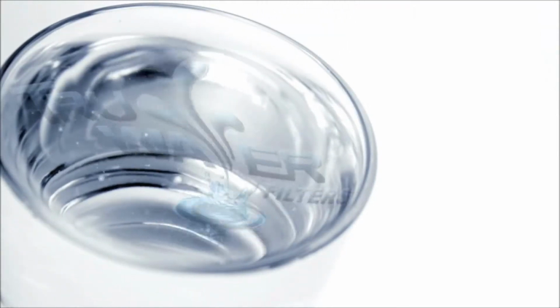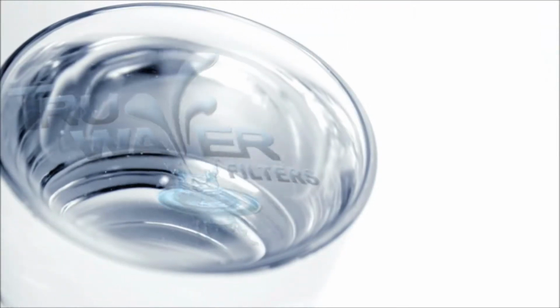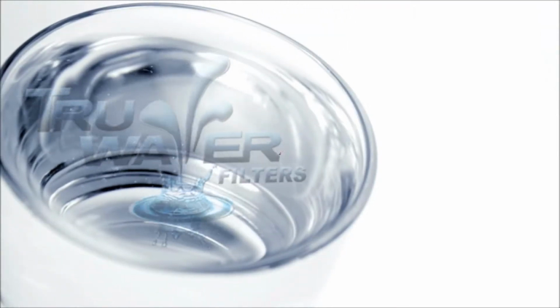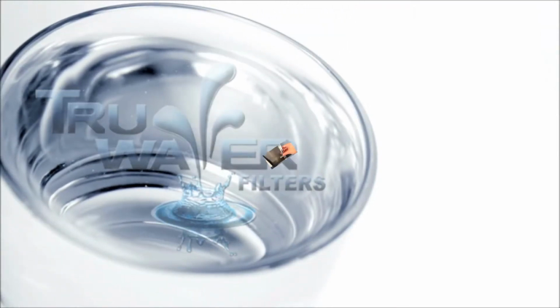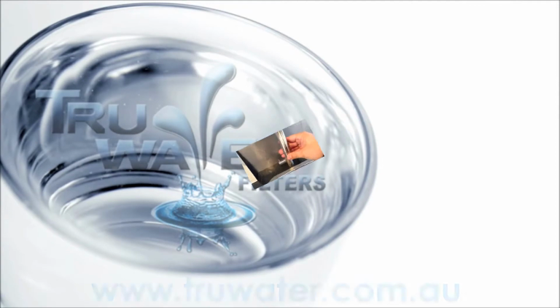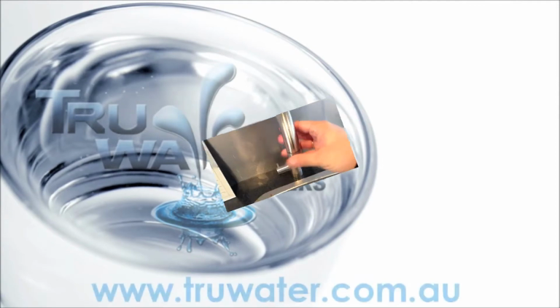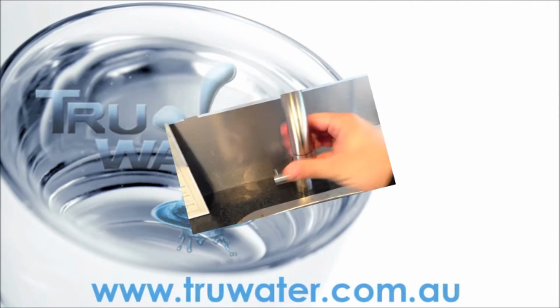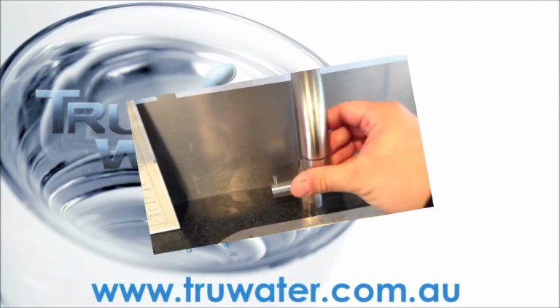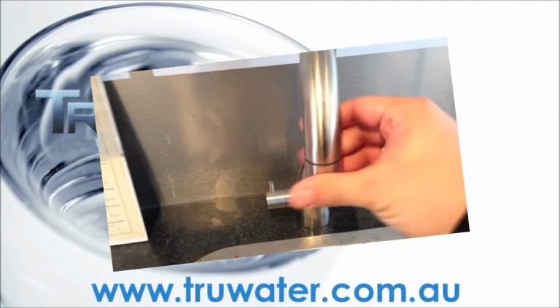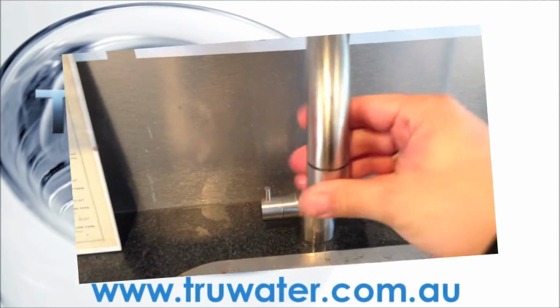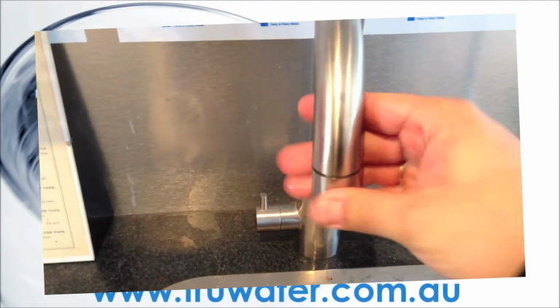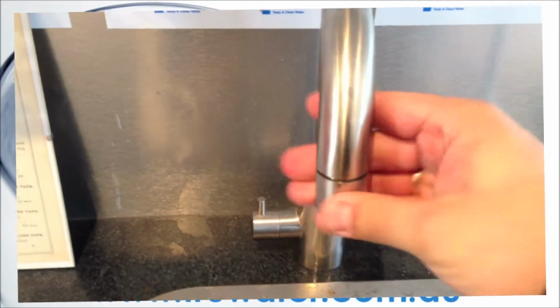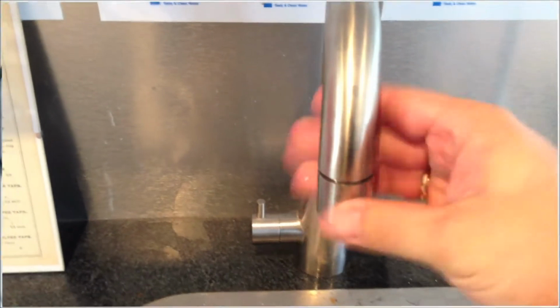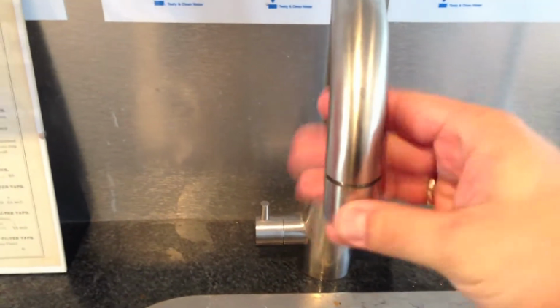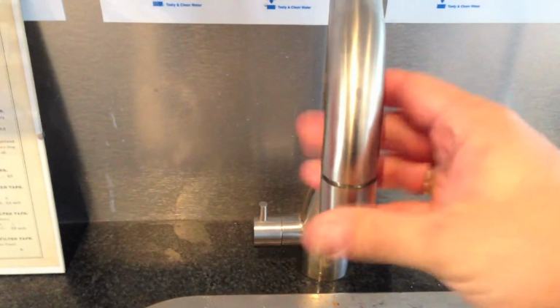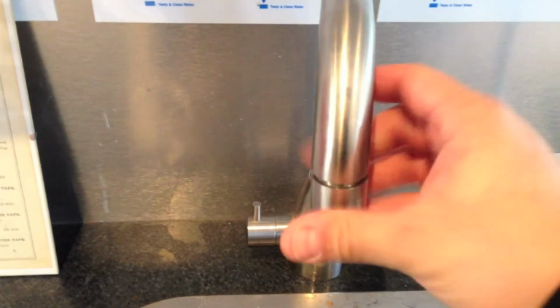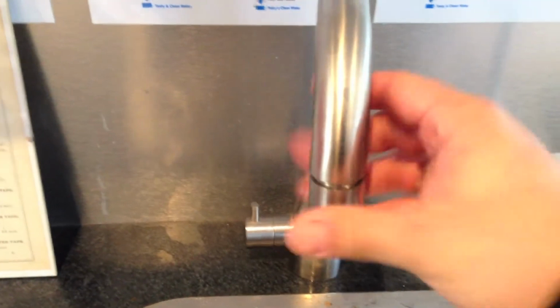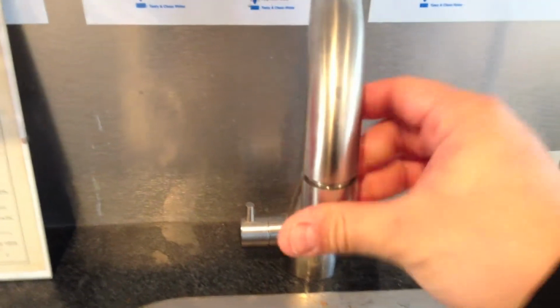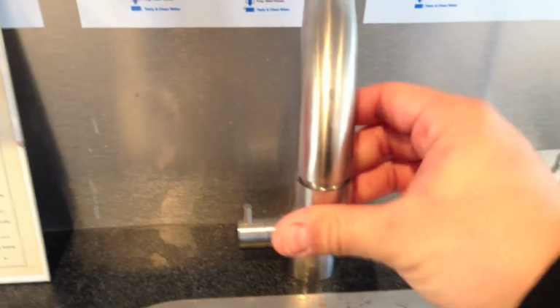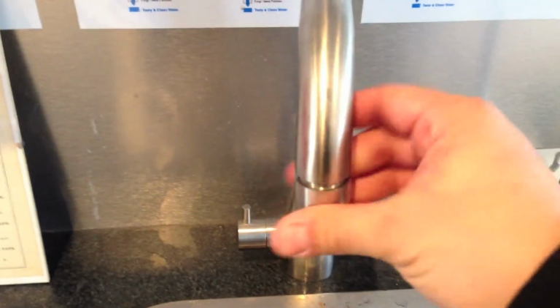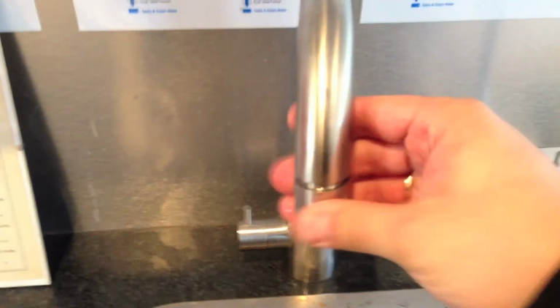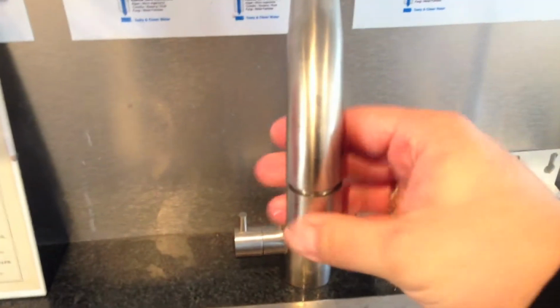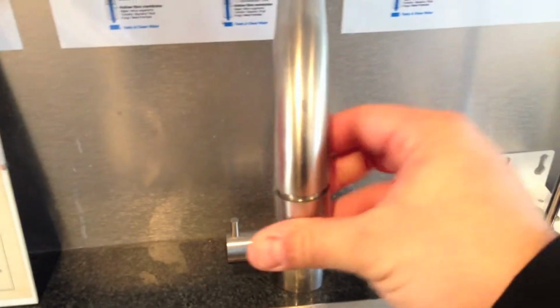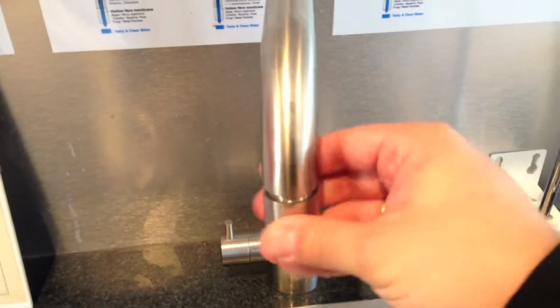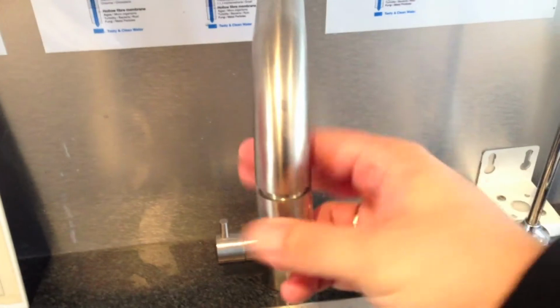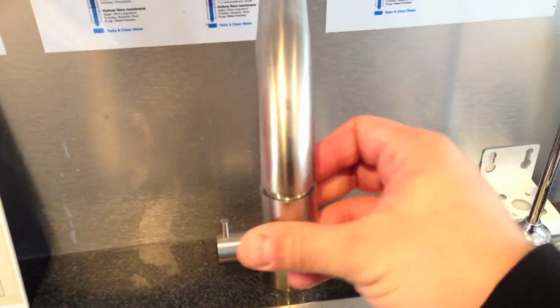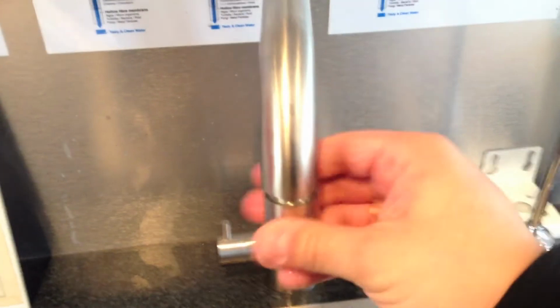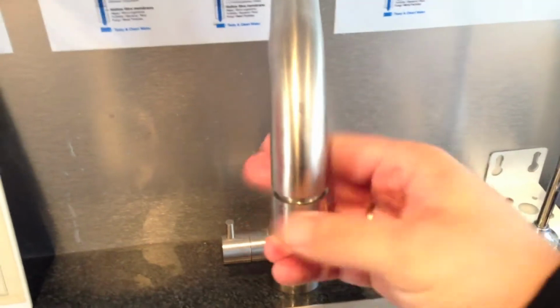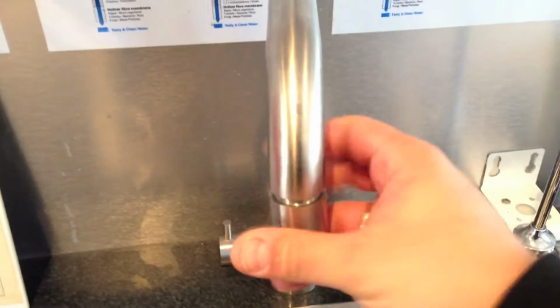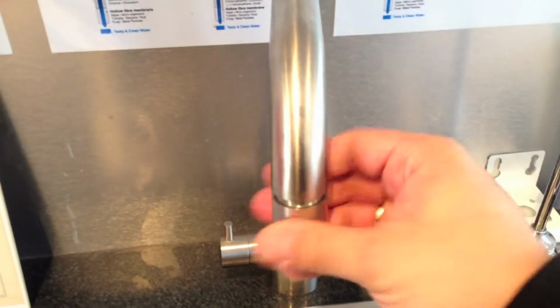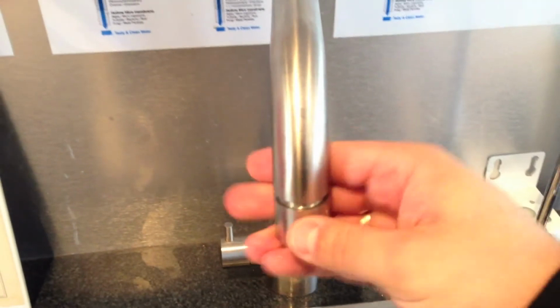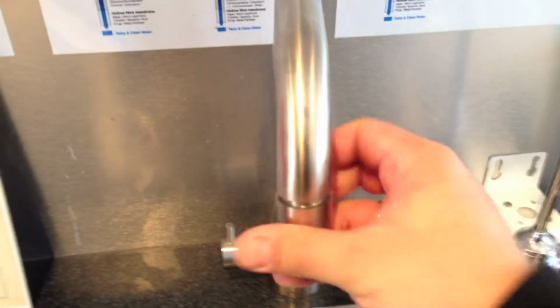How to install a countertop reverse osmosis system. Note: this video applies to standard installation on a male kitchen tap.